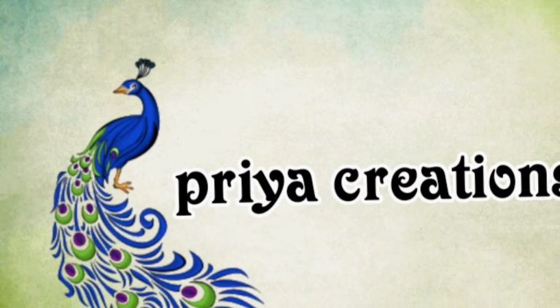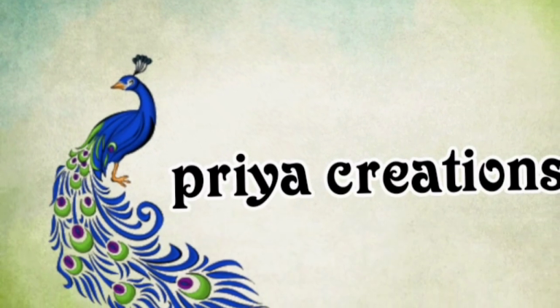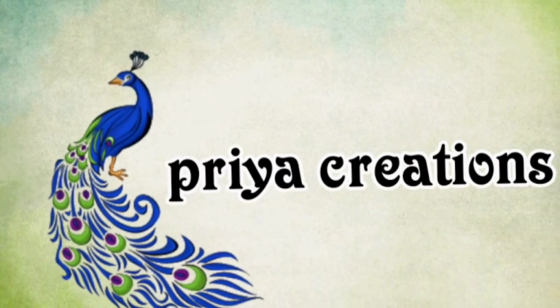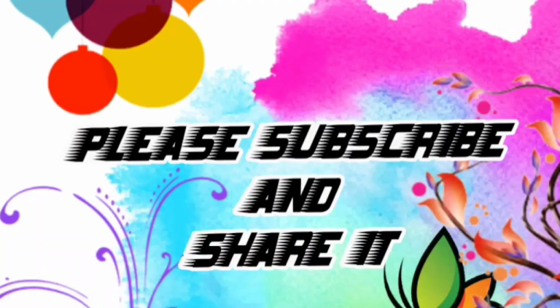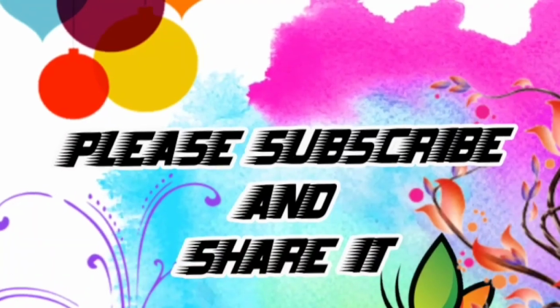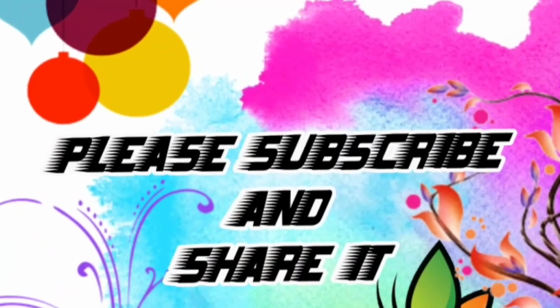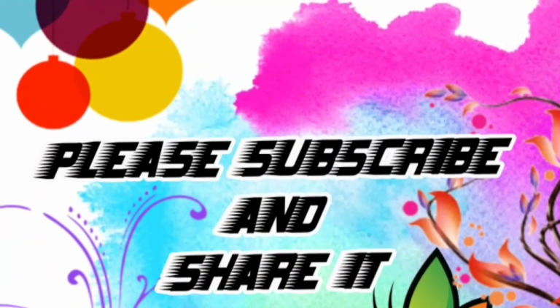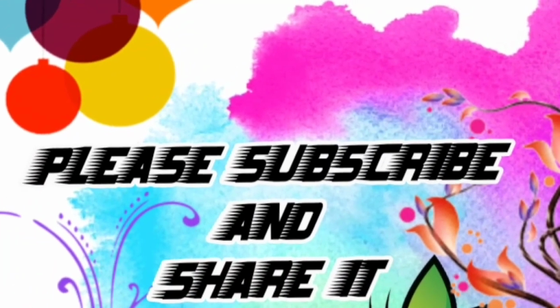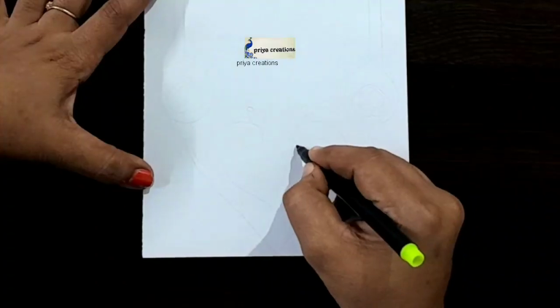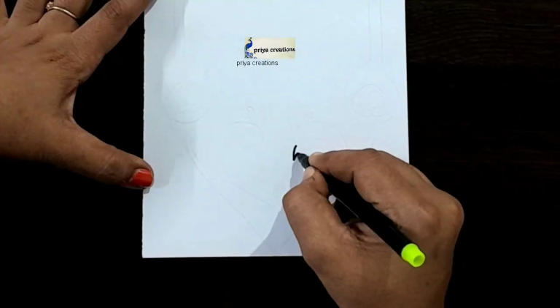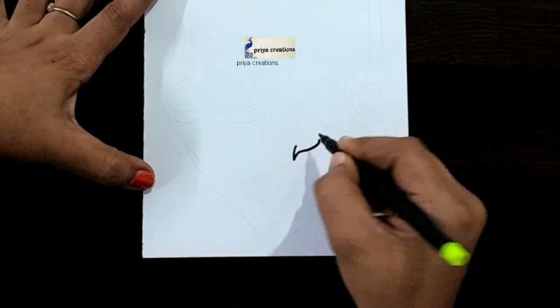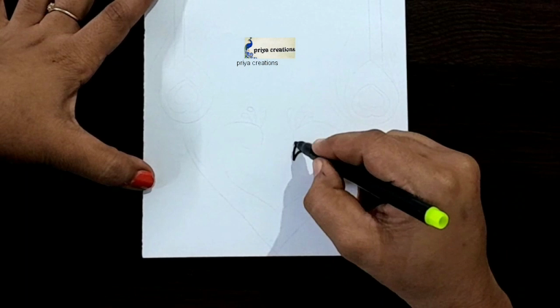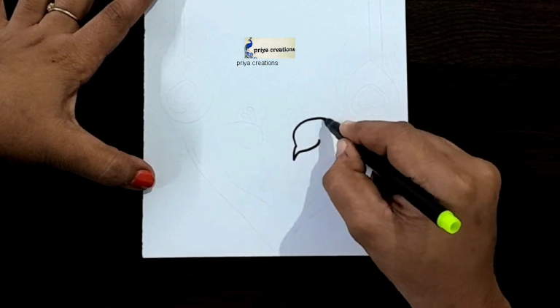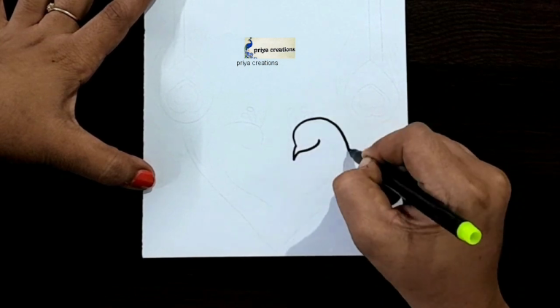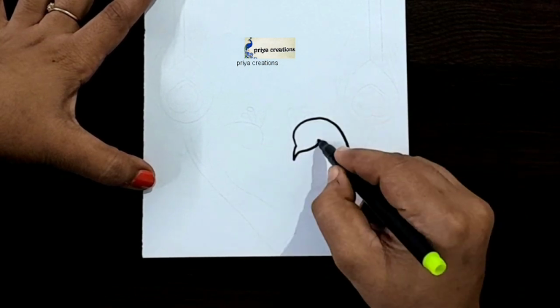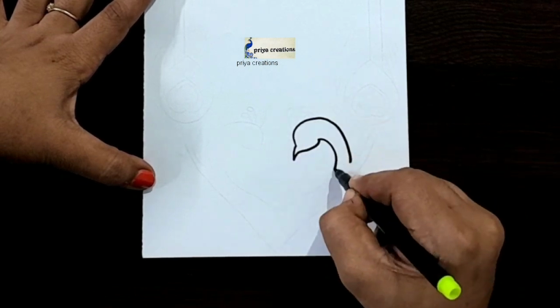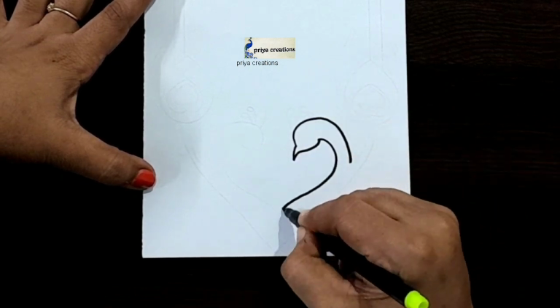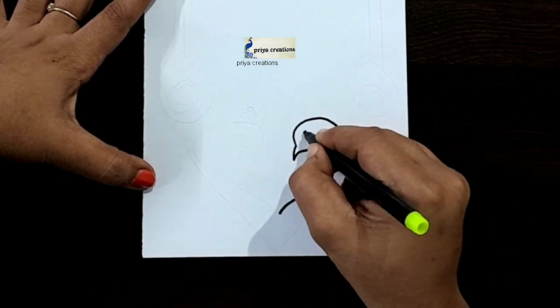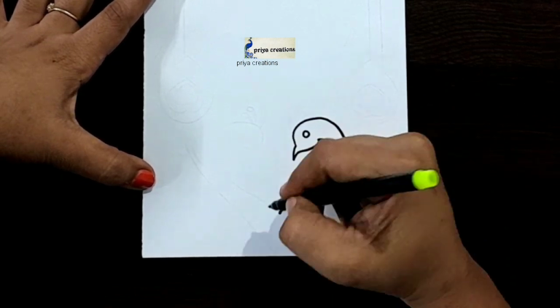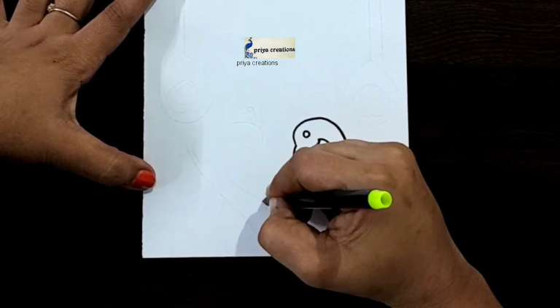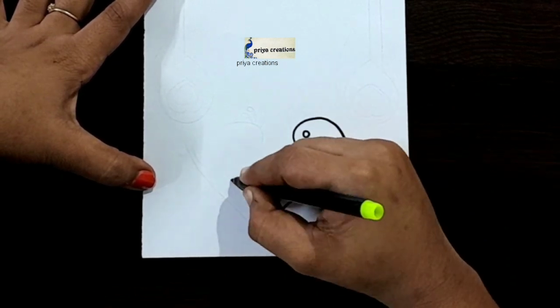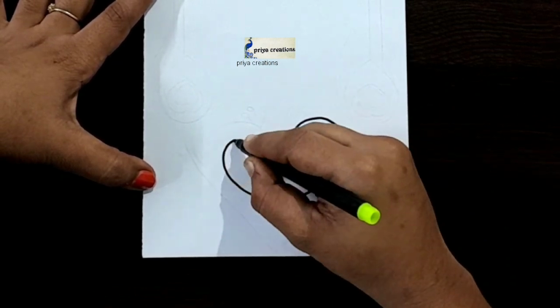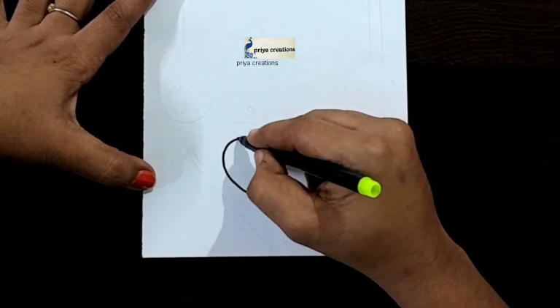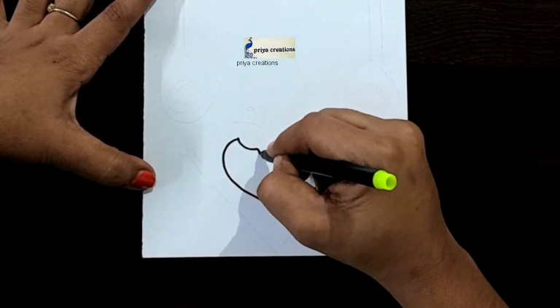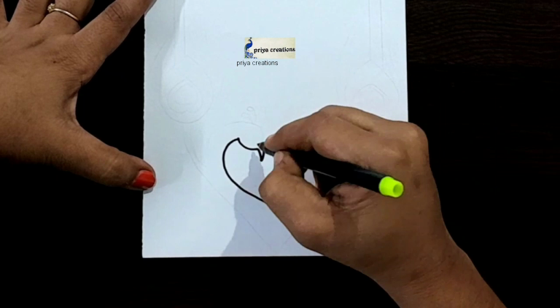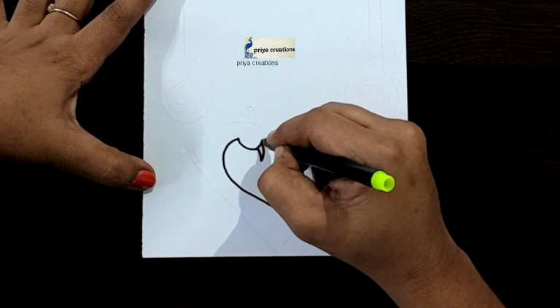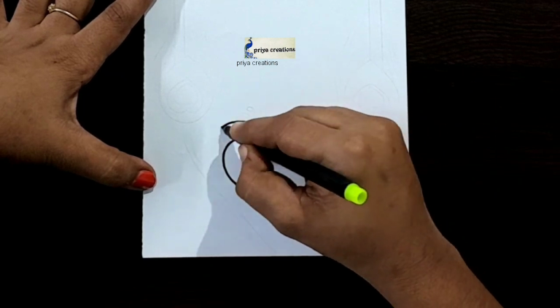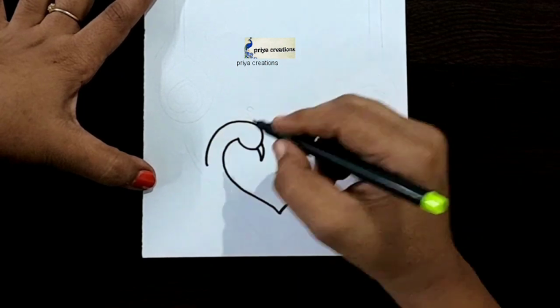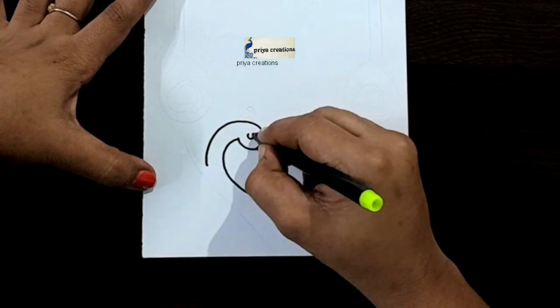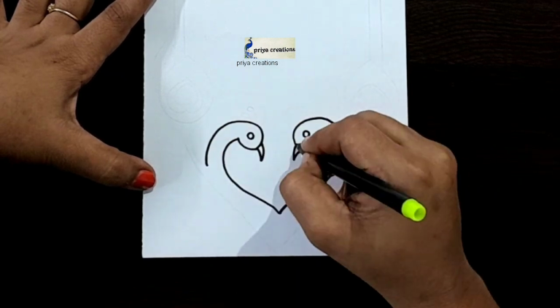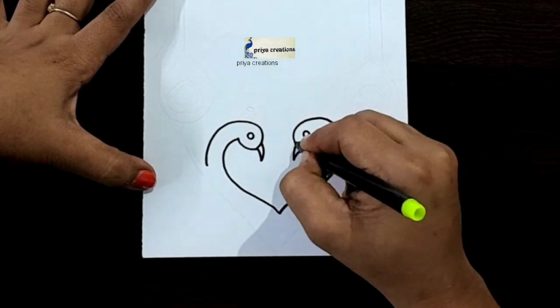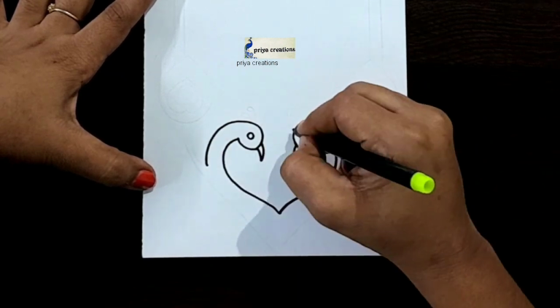Welcome to Prea Creations. Don't forget to like and subscribe, and let me know which you like me to draw next. Here I'm using black color sketch pen to draw this design — this is peacock border design. Draw the peacock outline like this.